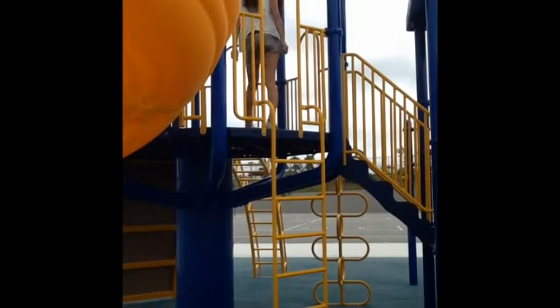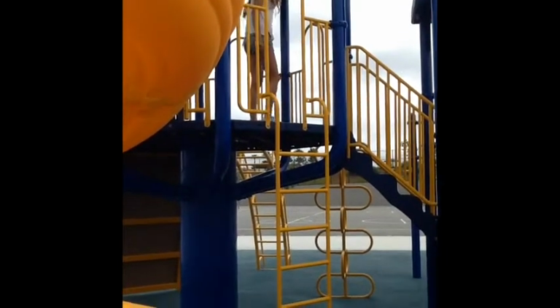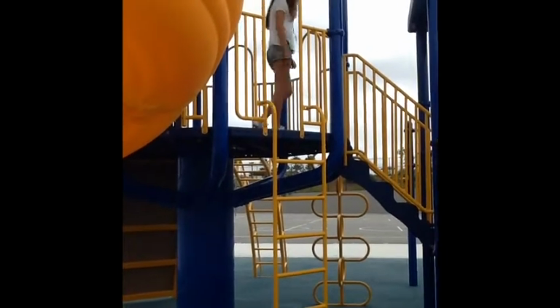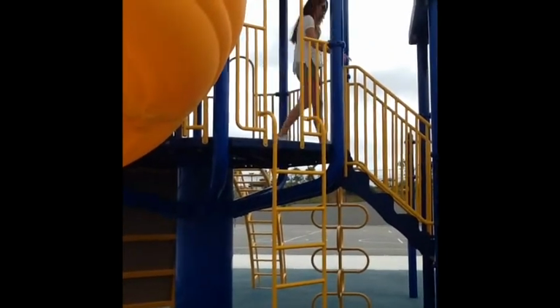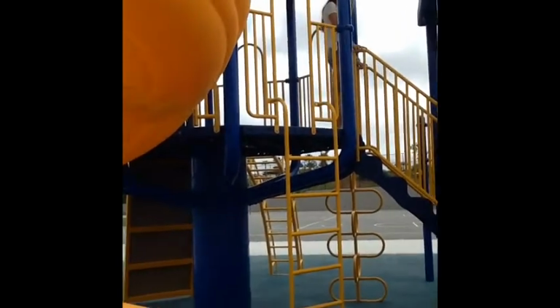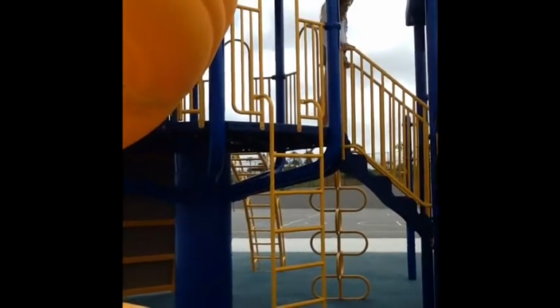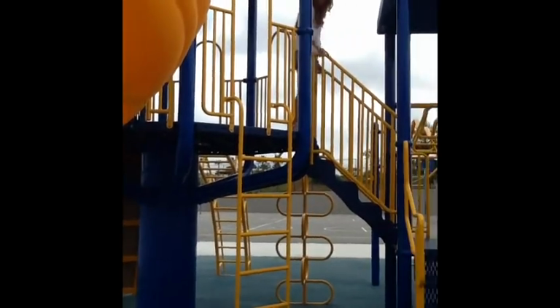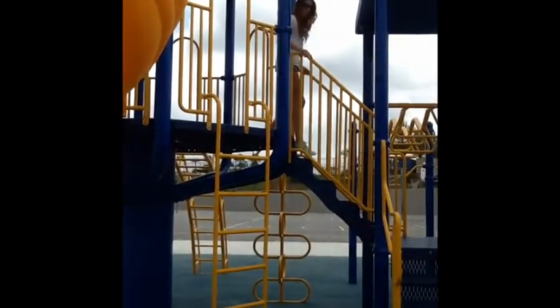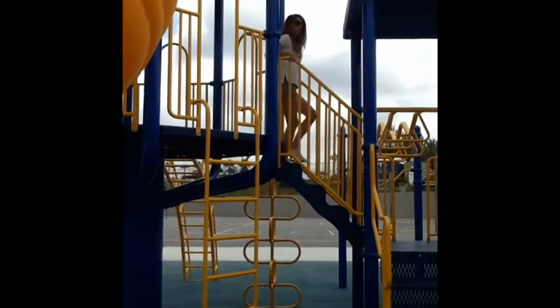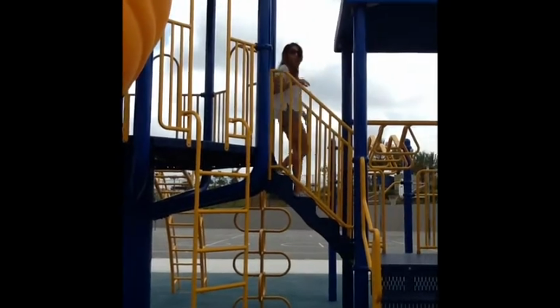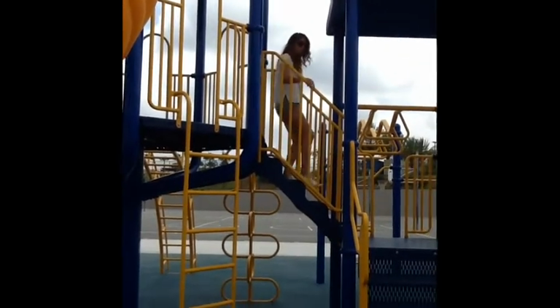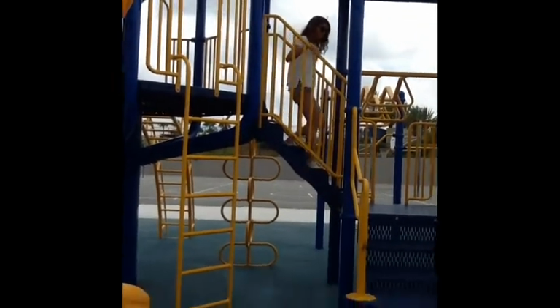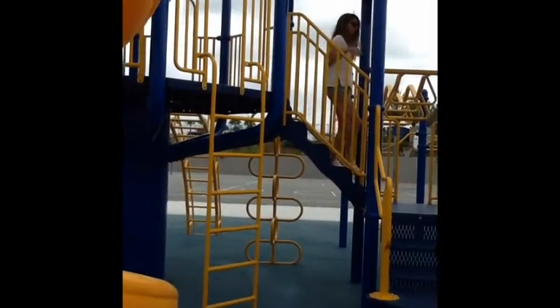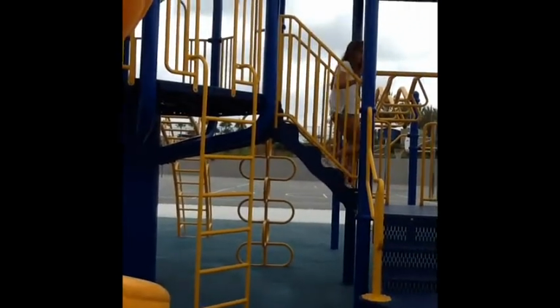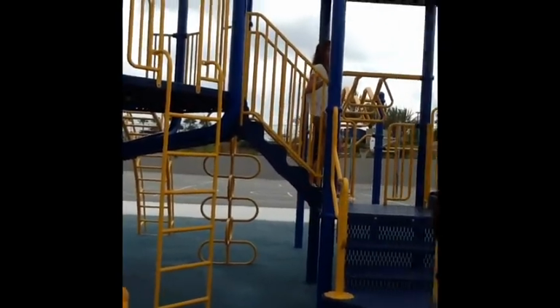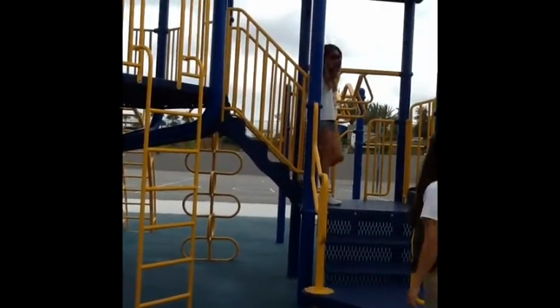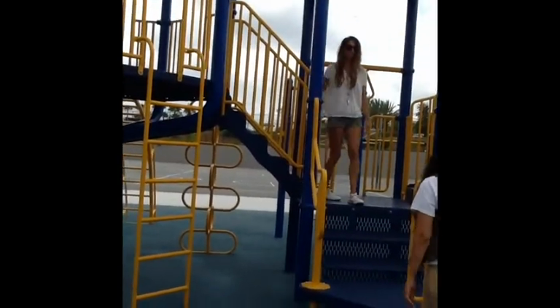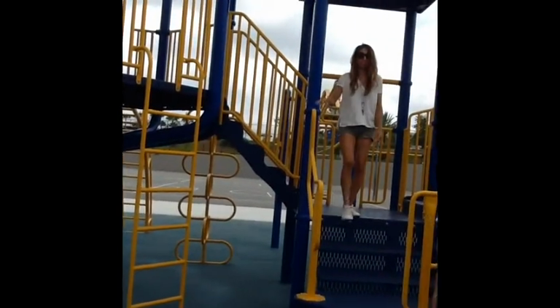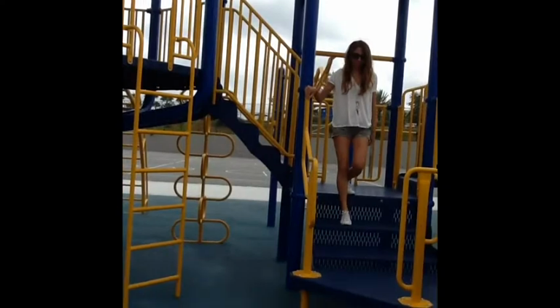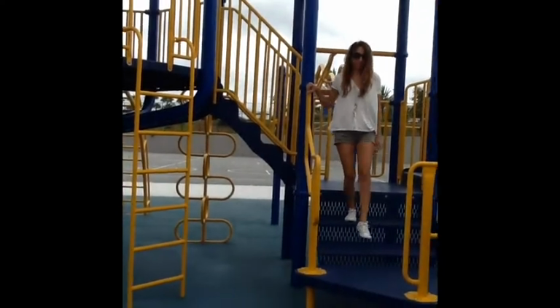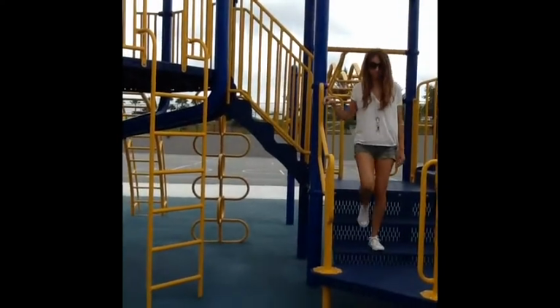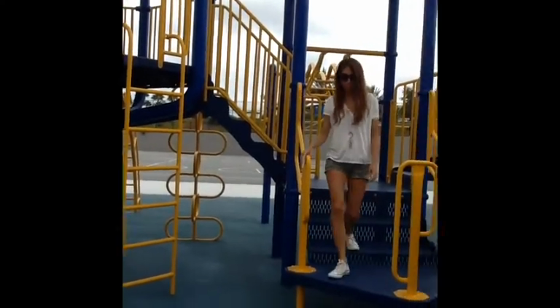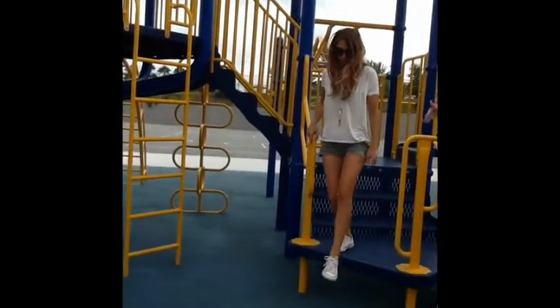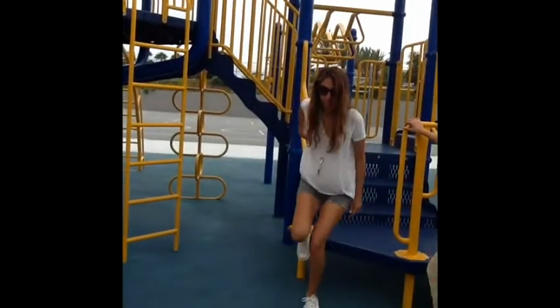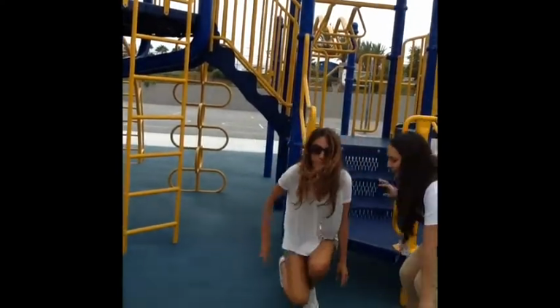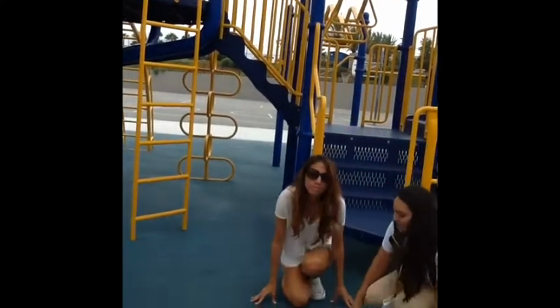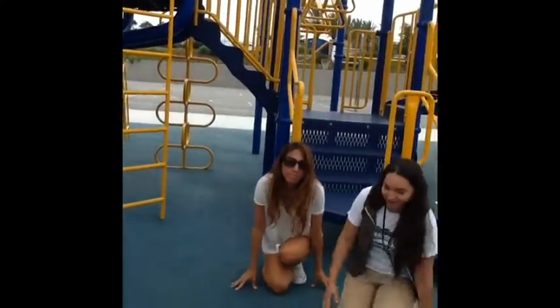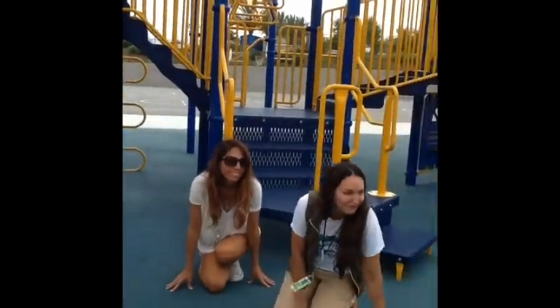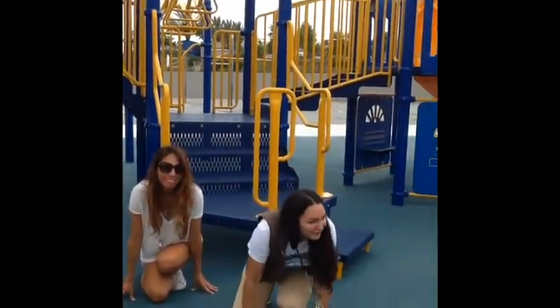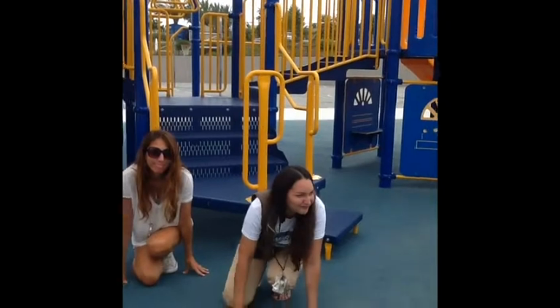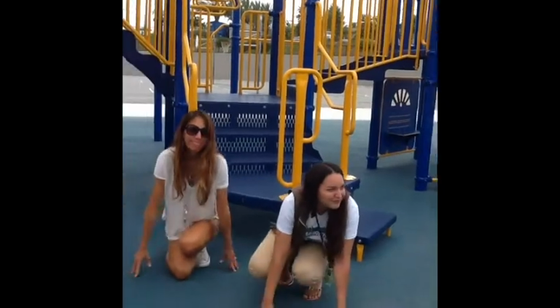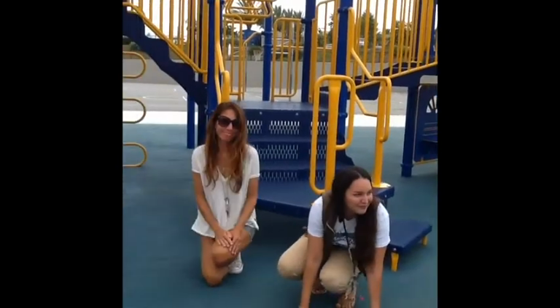At the end of recess, when the whistle is blown, make sure you walk down the steps and come to the front and squat down facing your direction. Voices should be quiet. Enjoy the play structure.